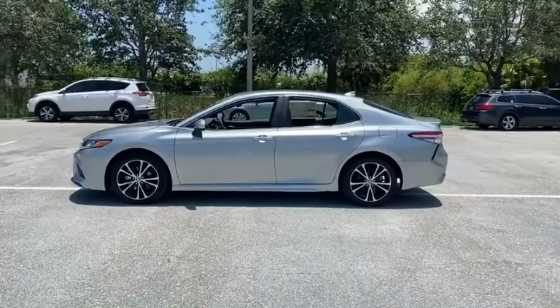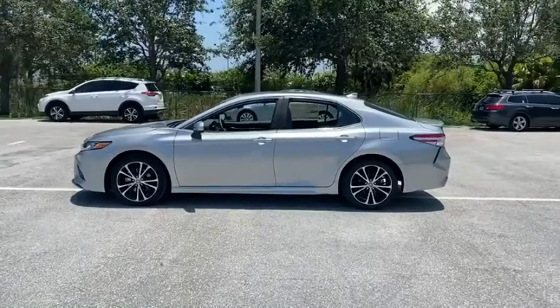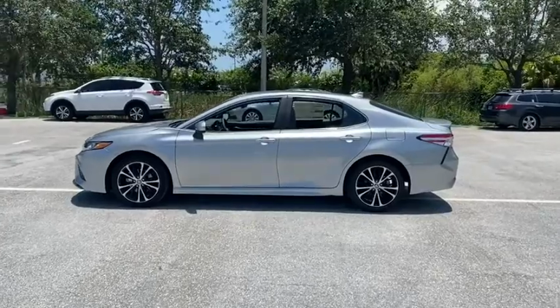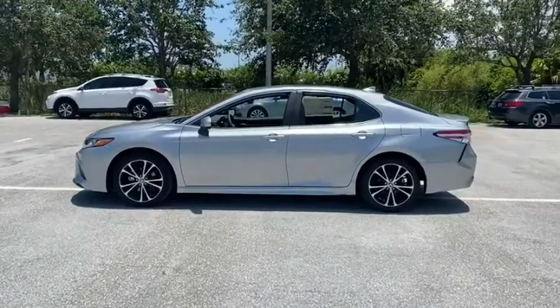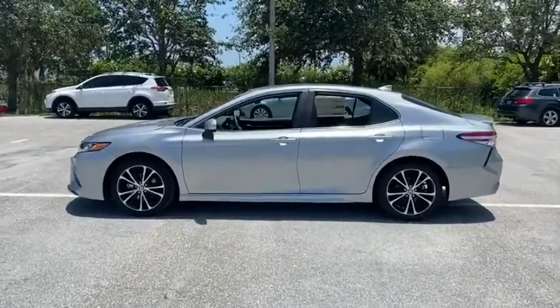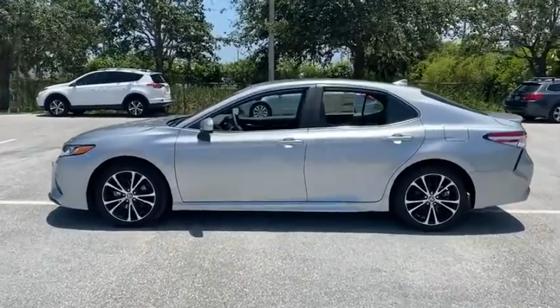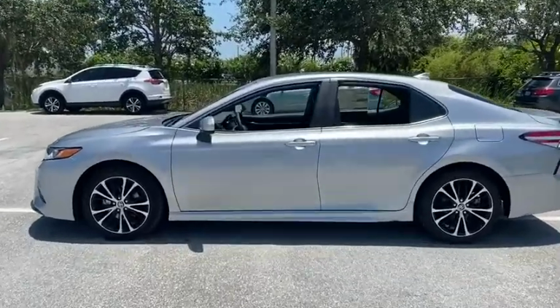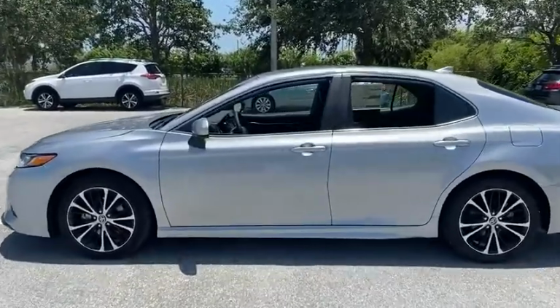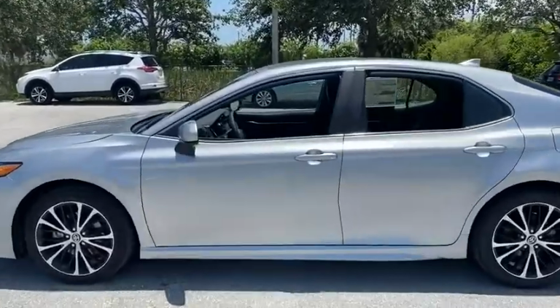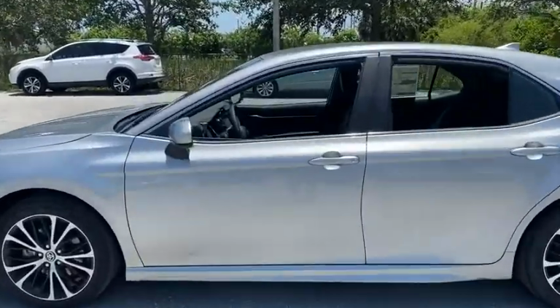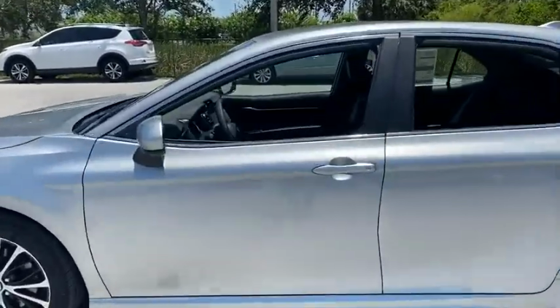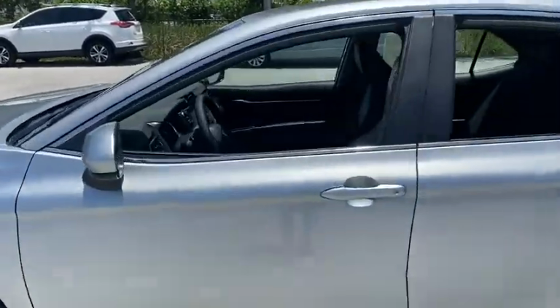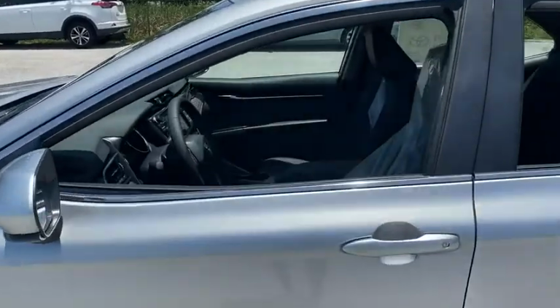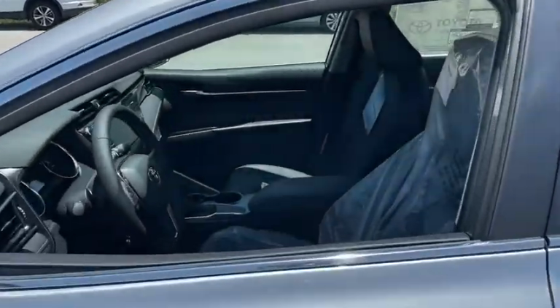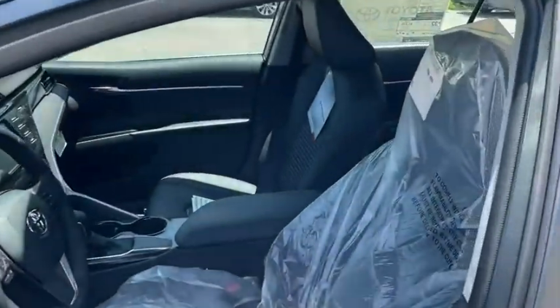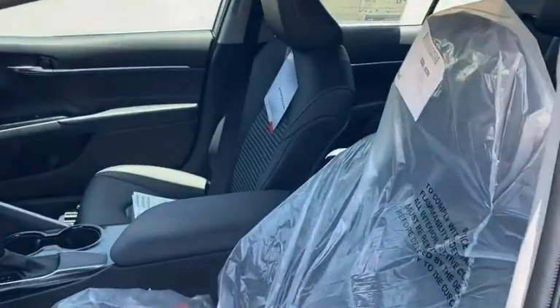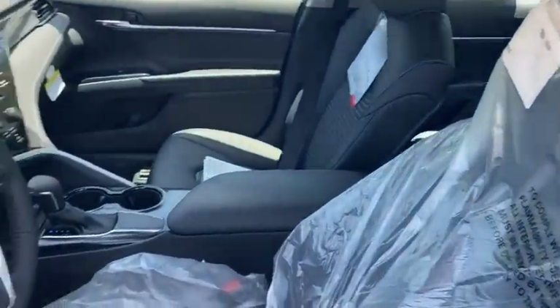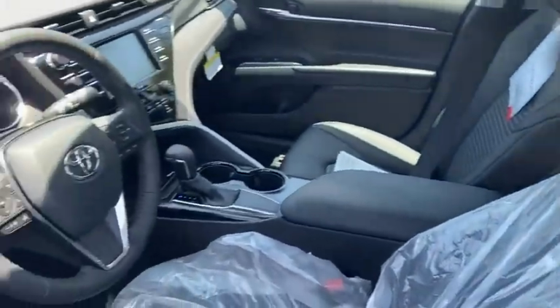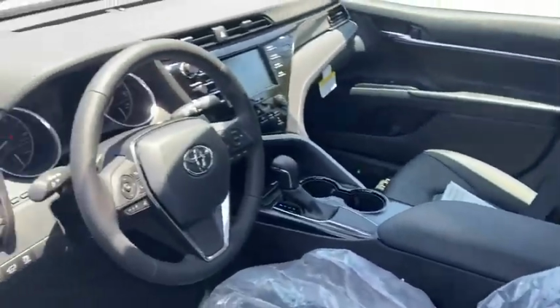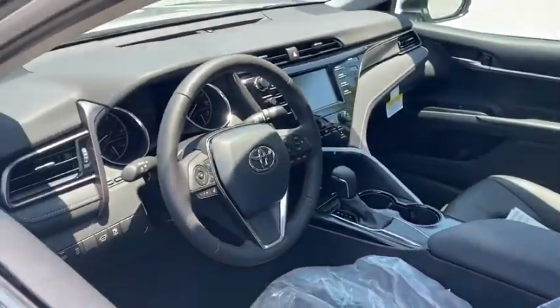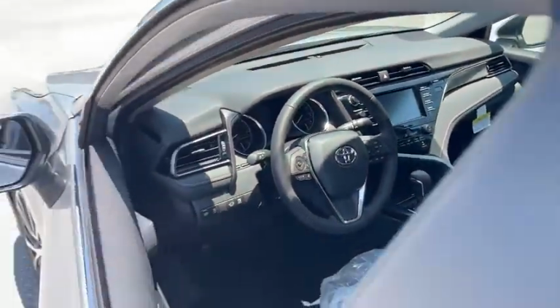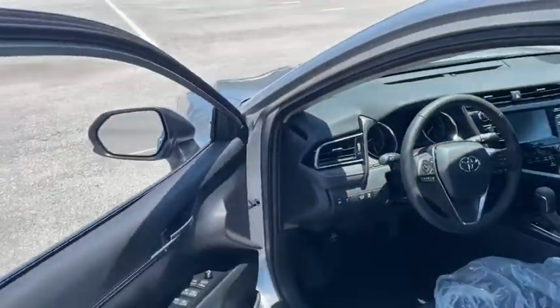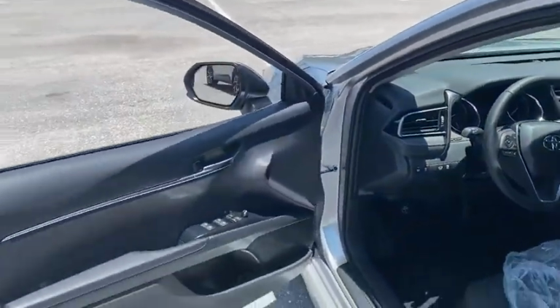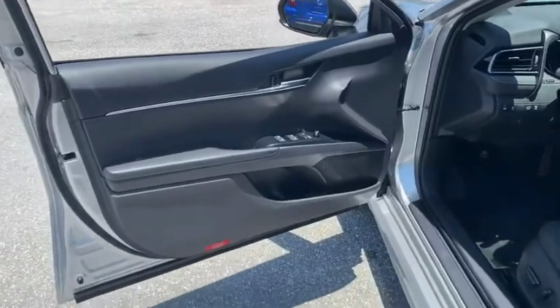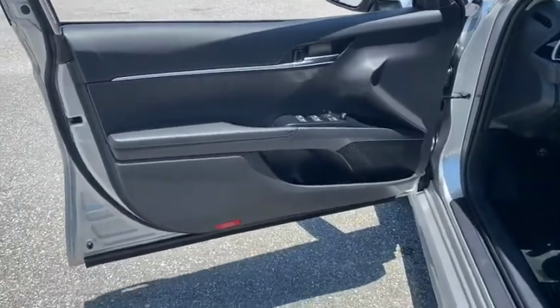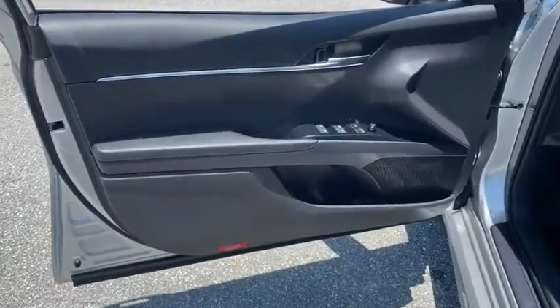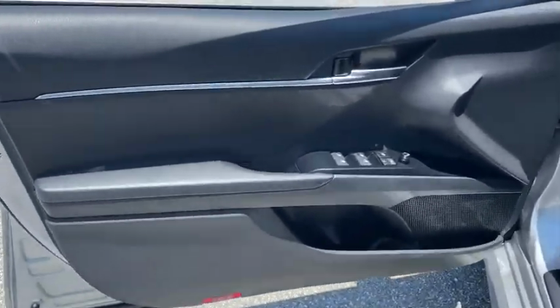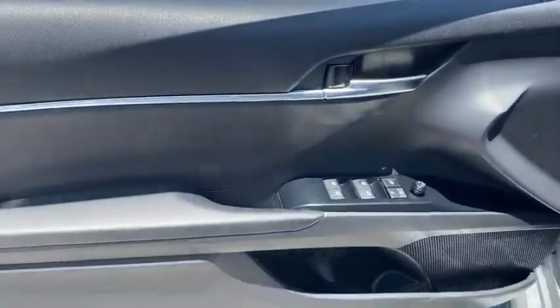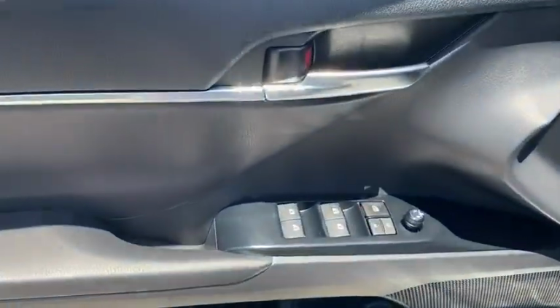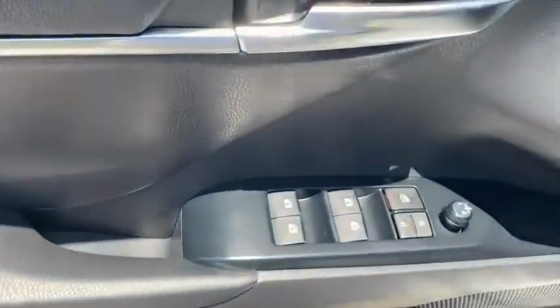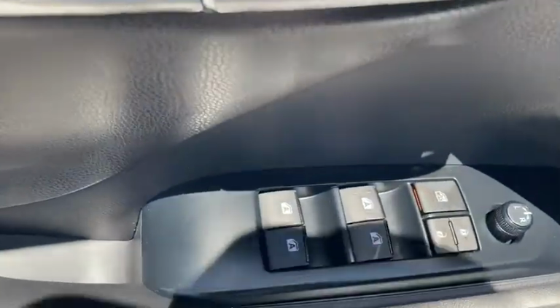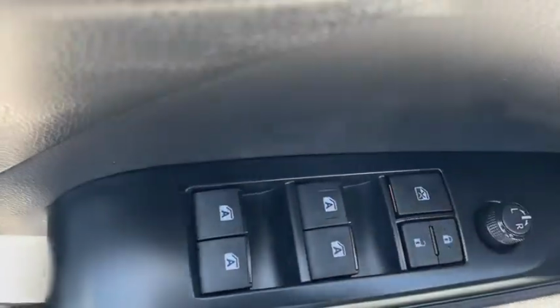Rear window defroster, power windows, electronic stability control, overhead console, brake assist, panic alarm, remote keyless entry, tachometer, power driver's seat, front bucket seats, front reading lamps, driver vanity mirror.